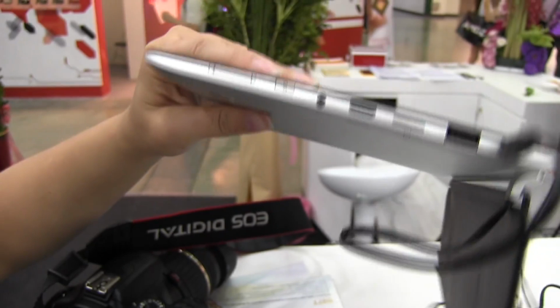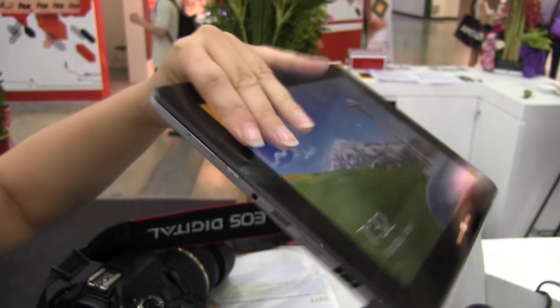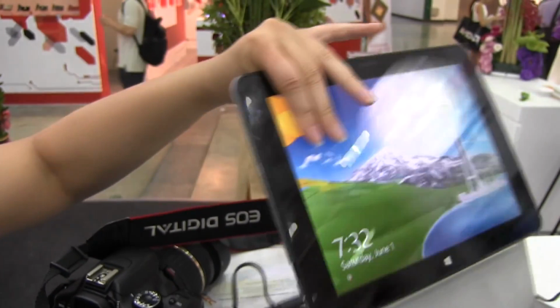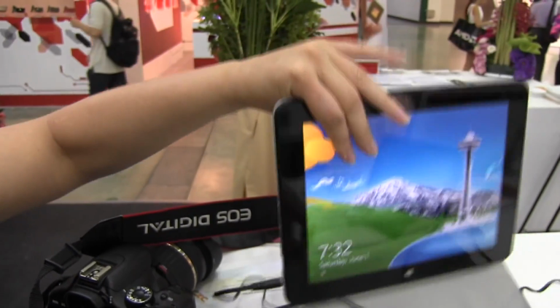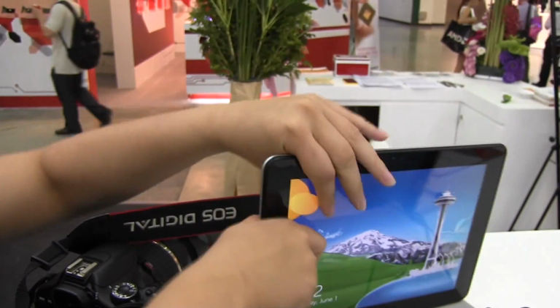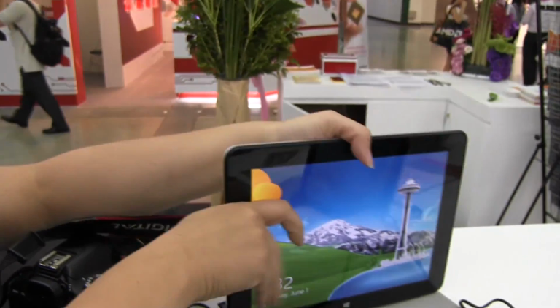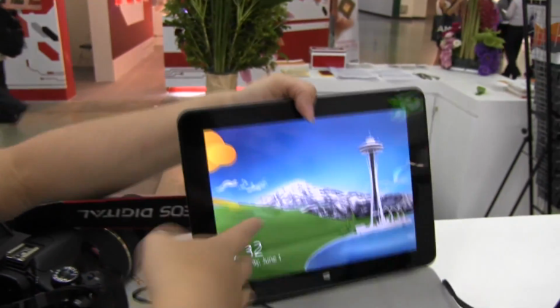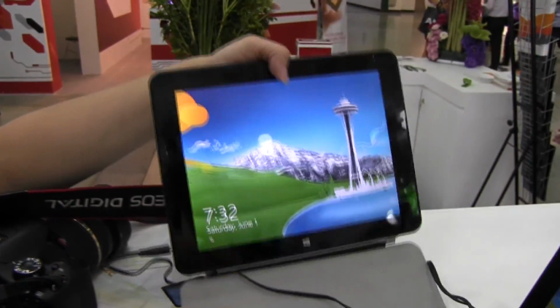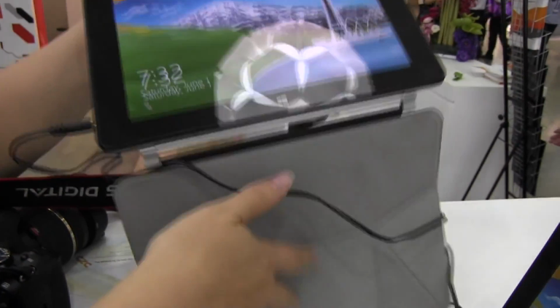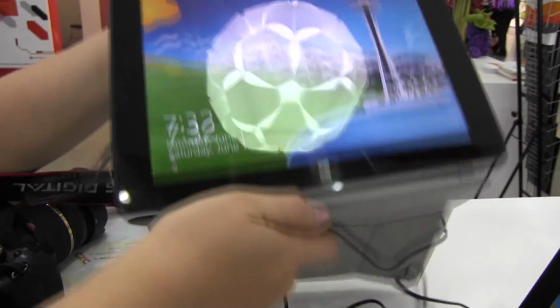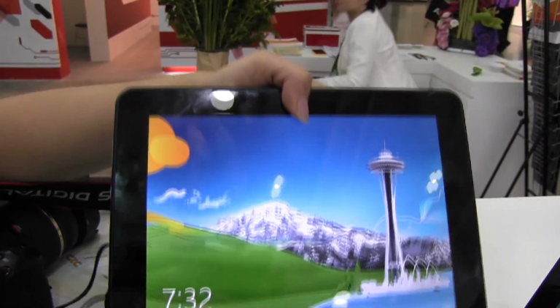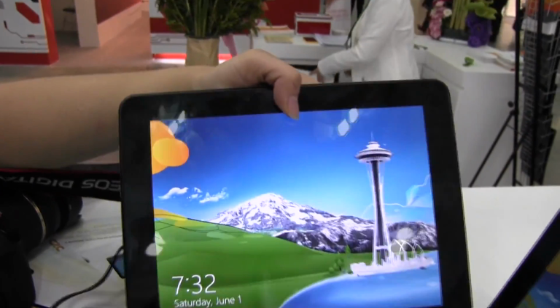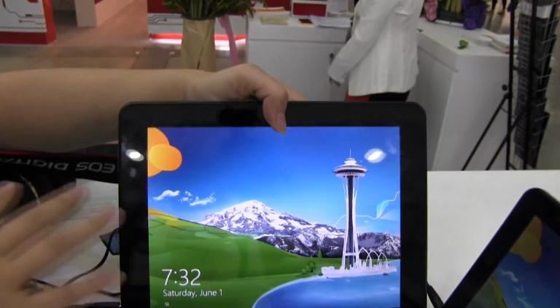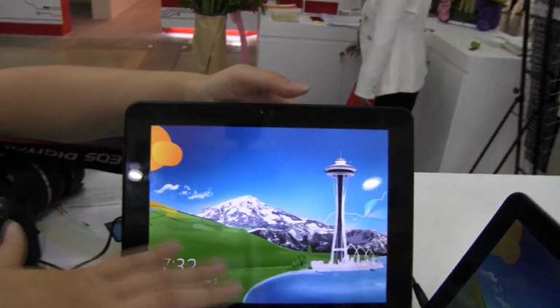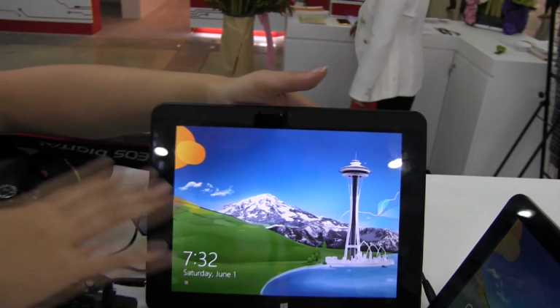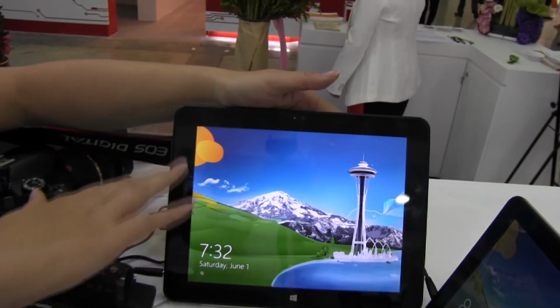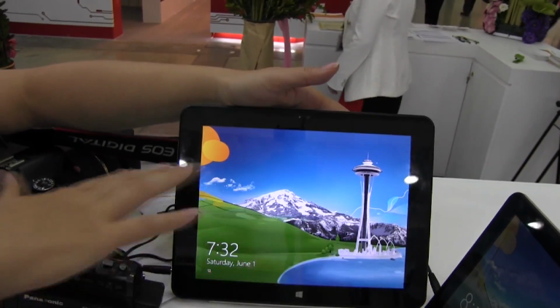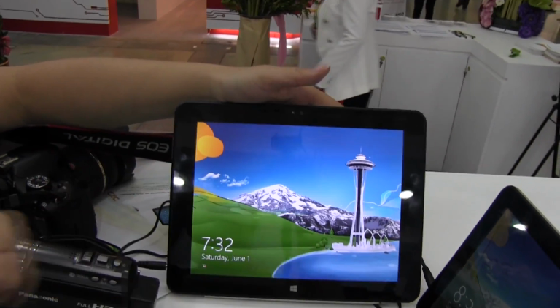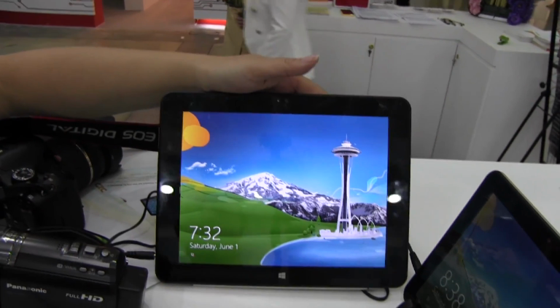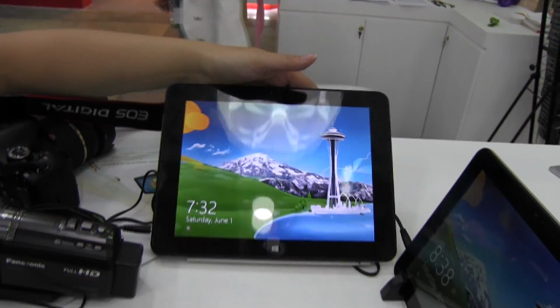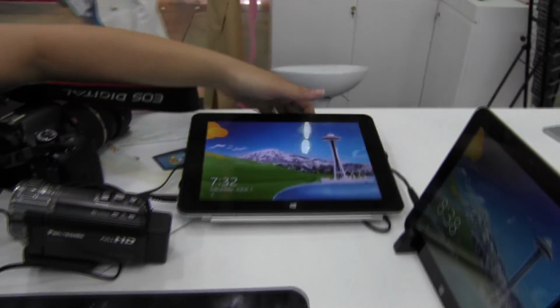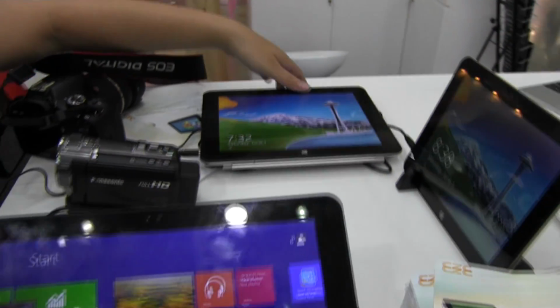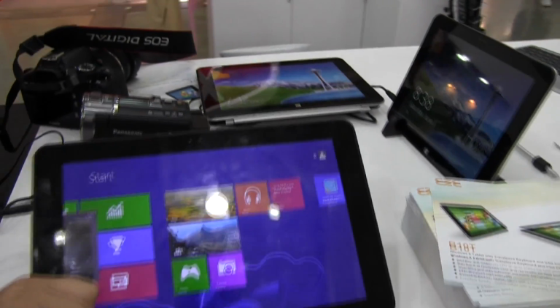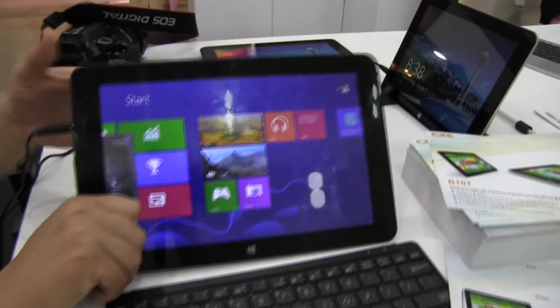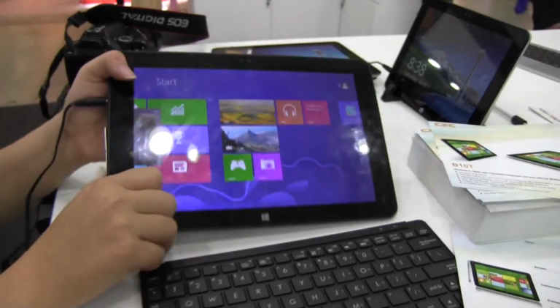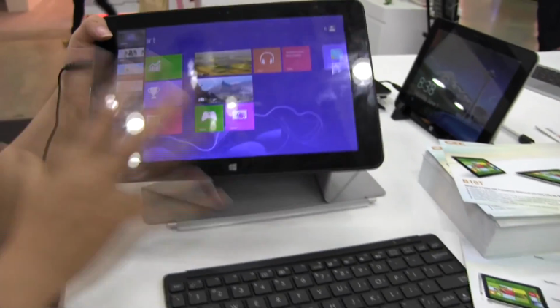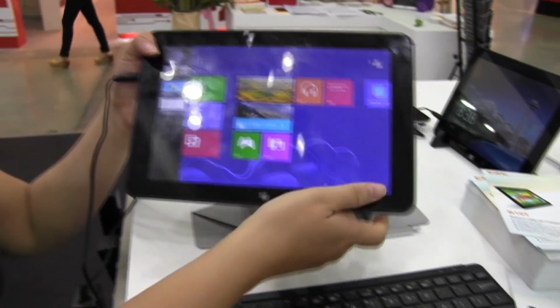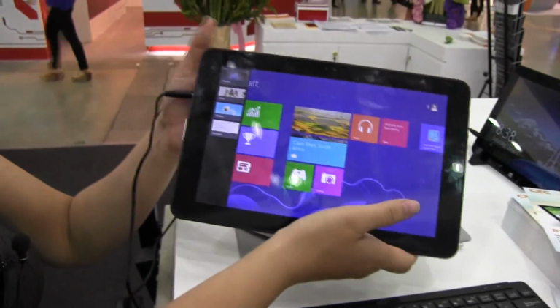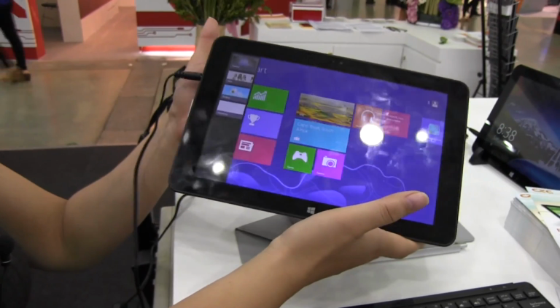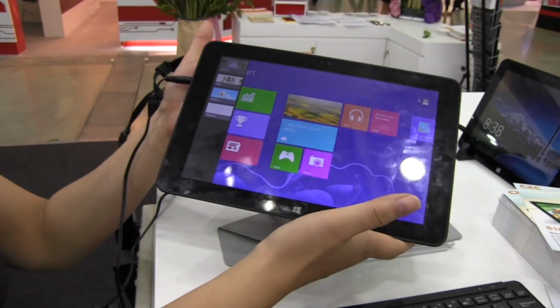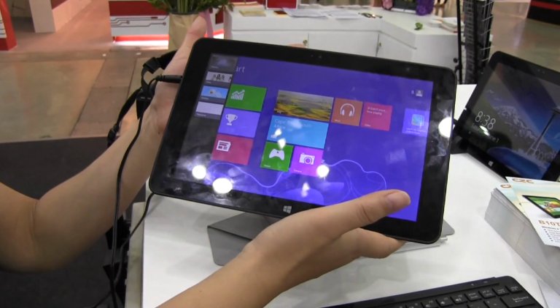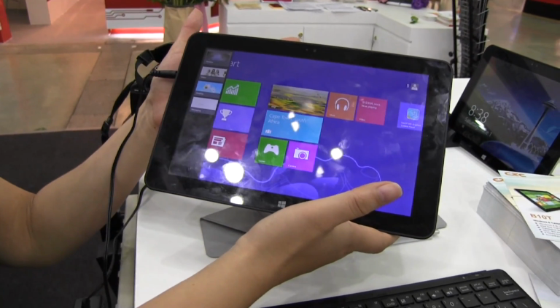These are just samples on display, so they're not letting us actually access the Windows system on these two Bay Trail tablets. But this has just been a quick look at CZC's Bay Trail tablet offering. I'm Nicole Scott for Mobile Geeks.